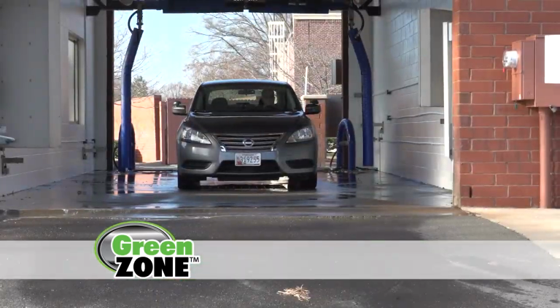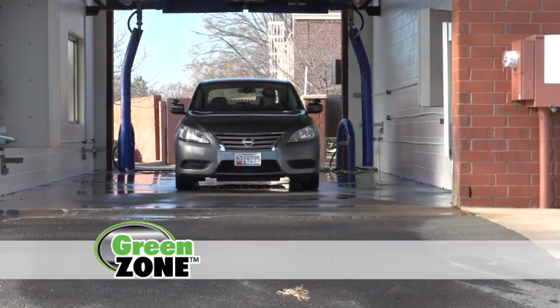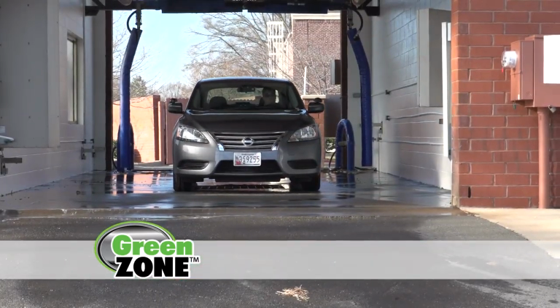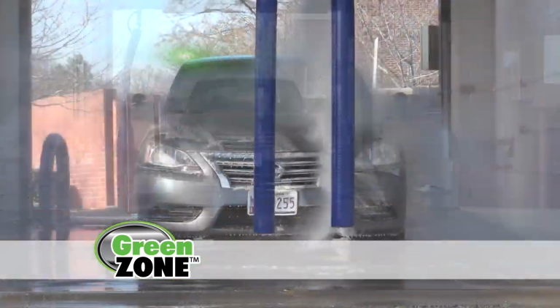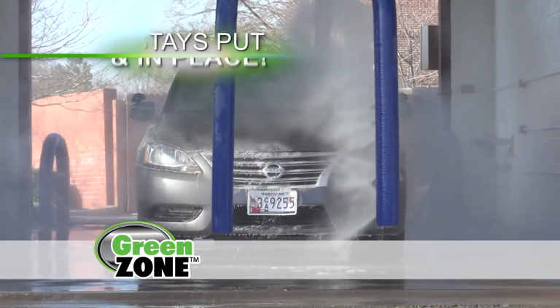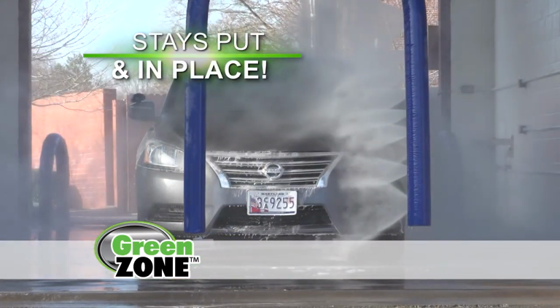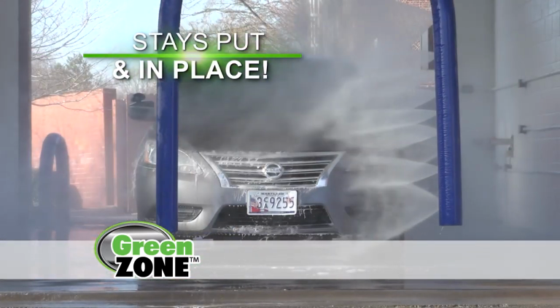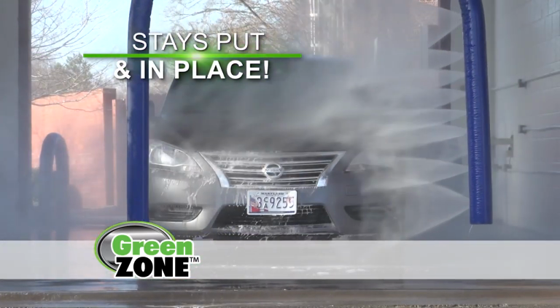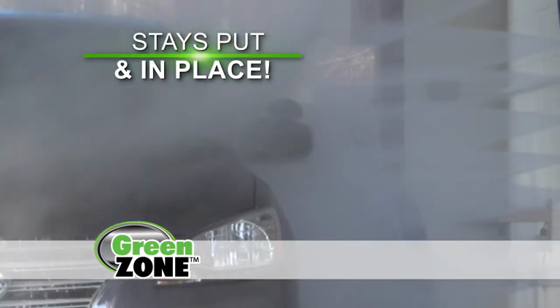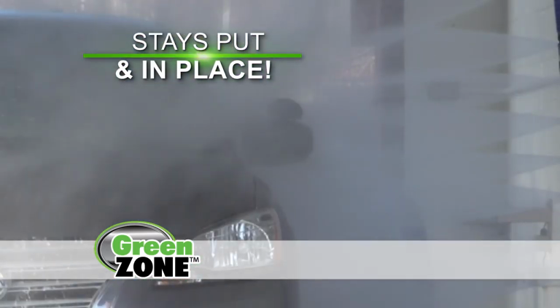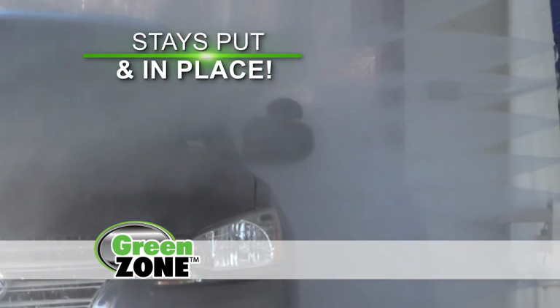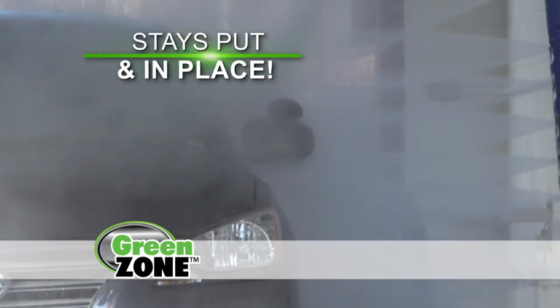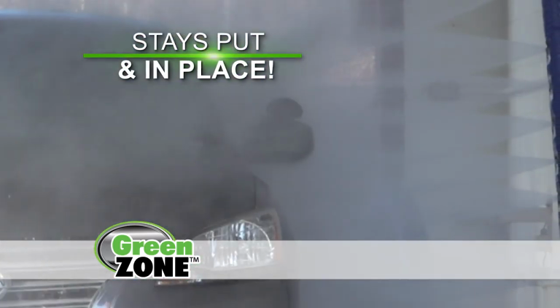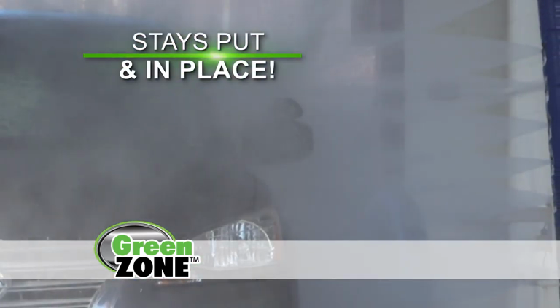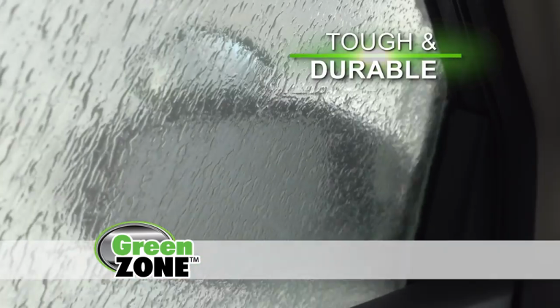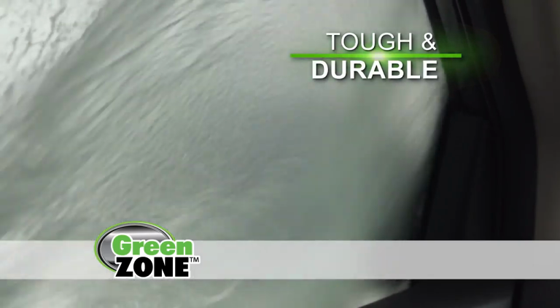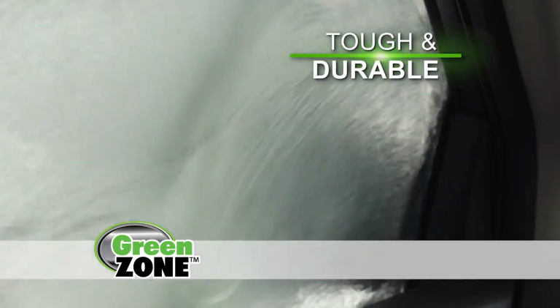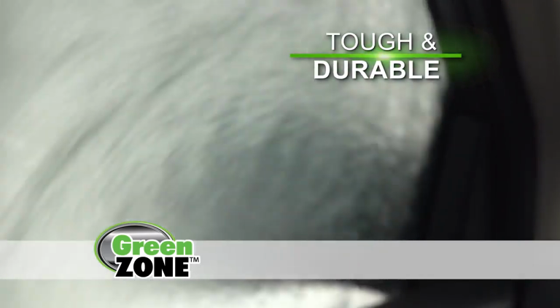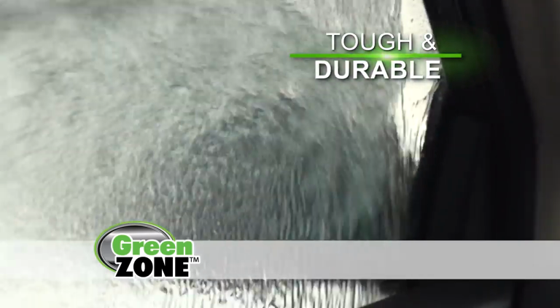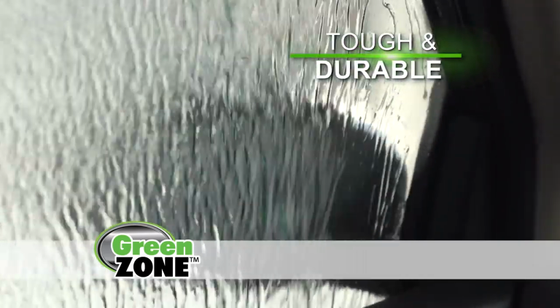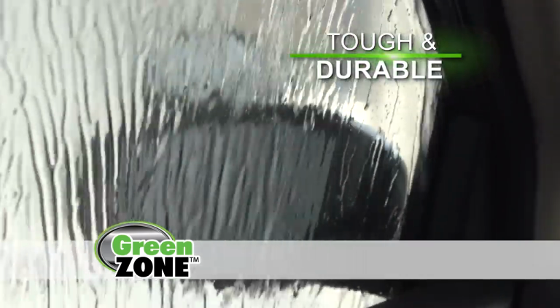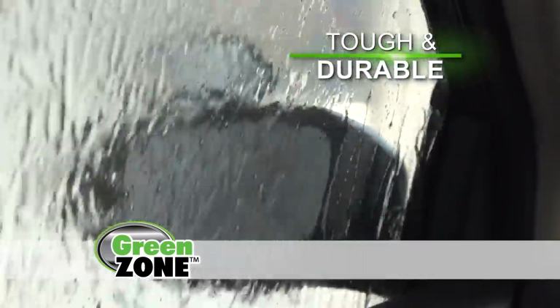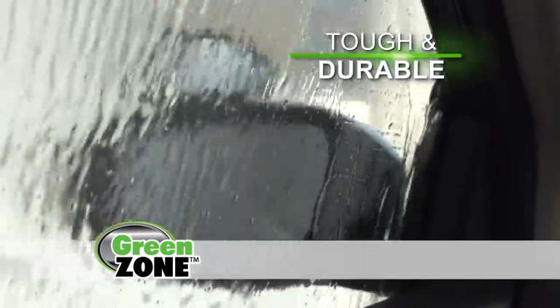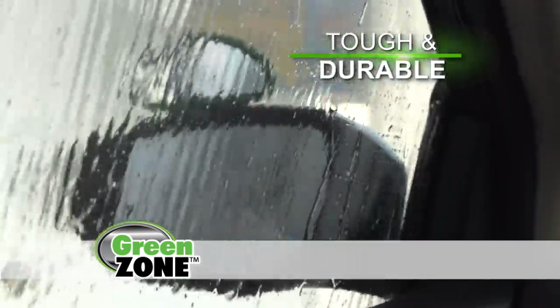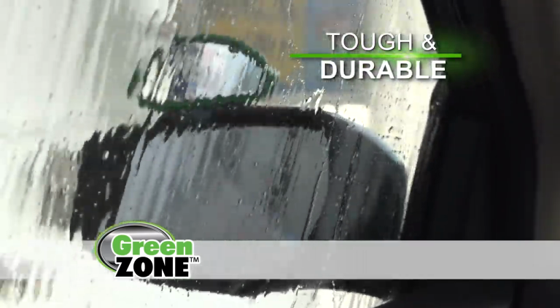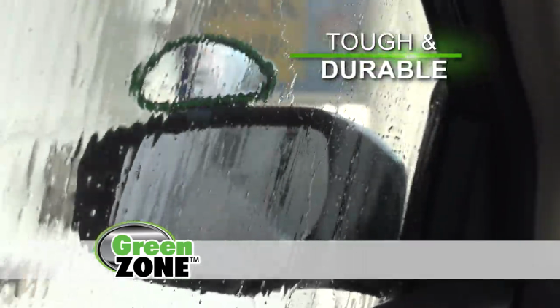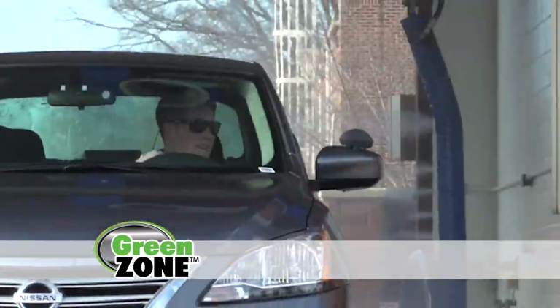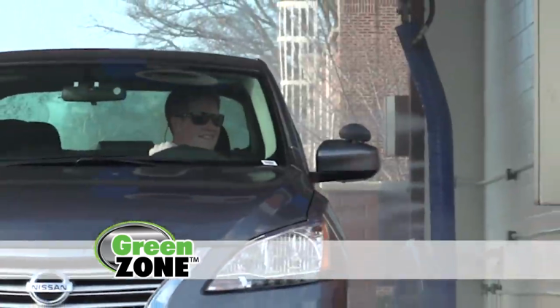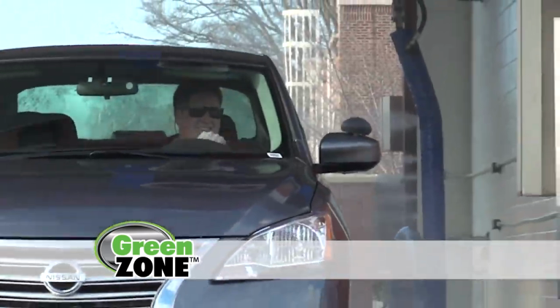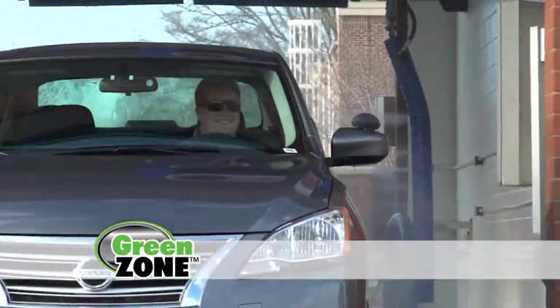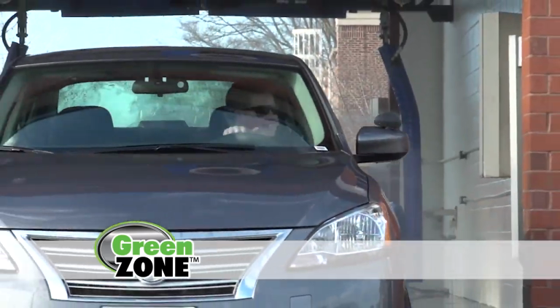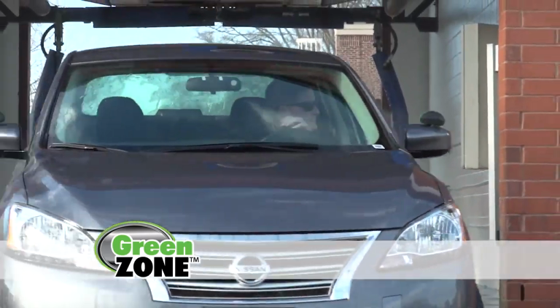Built to last, it stays put and in place. Green Zone stands up to the elements. Its tough and durable design won't budge even through a full cycle at the car wash.